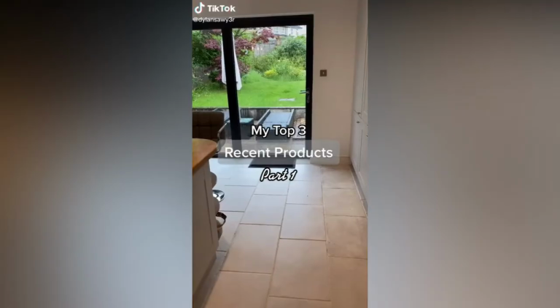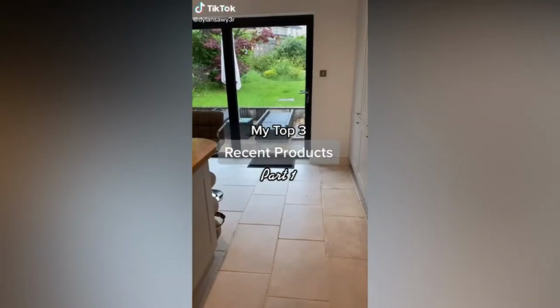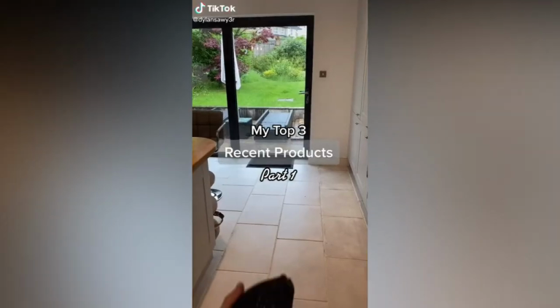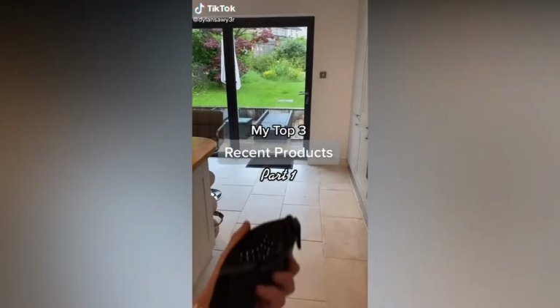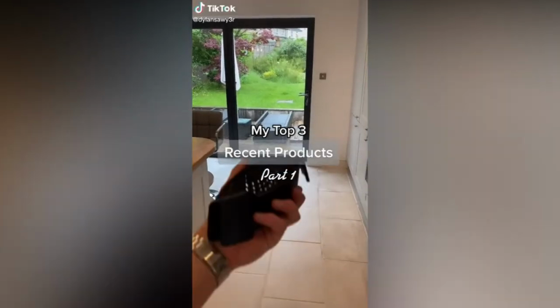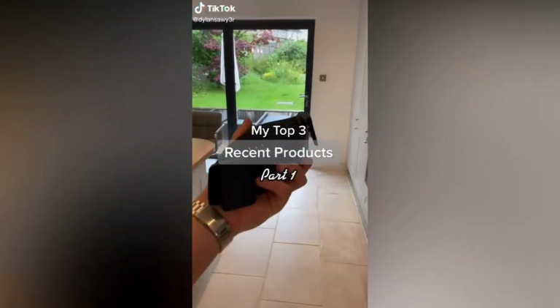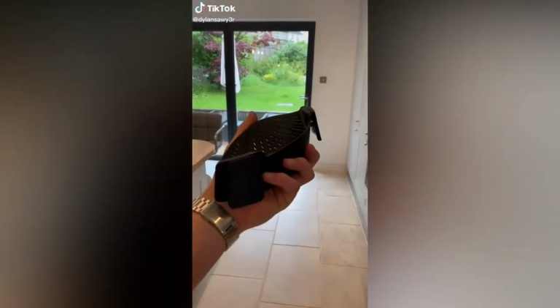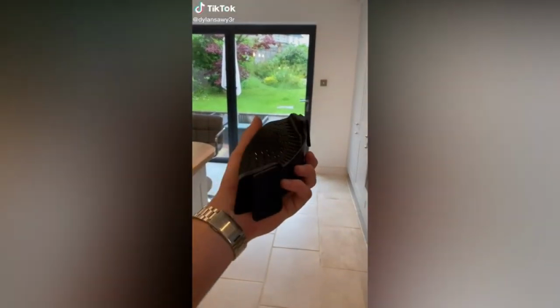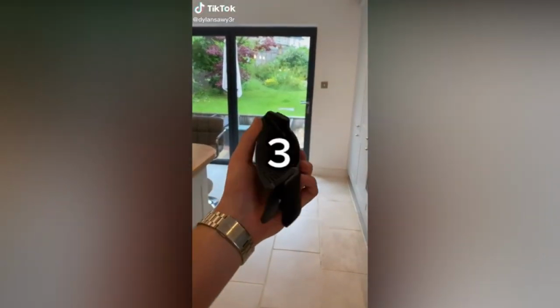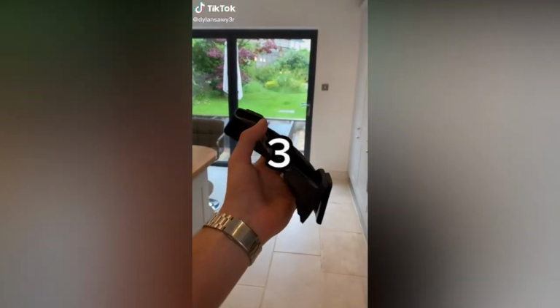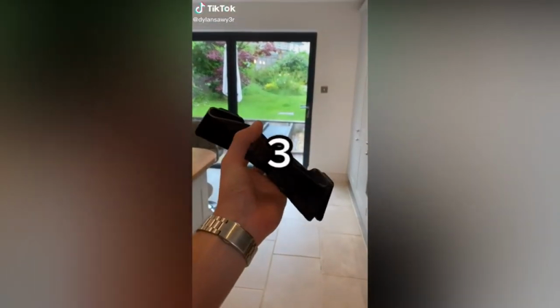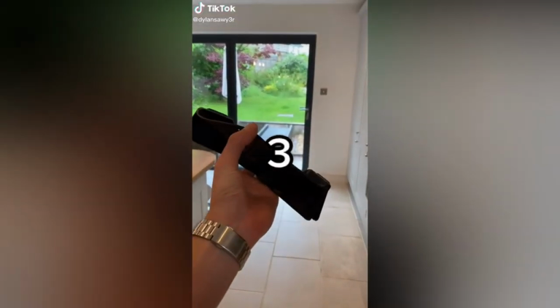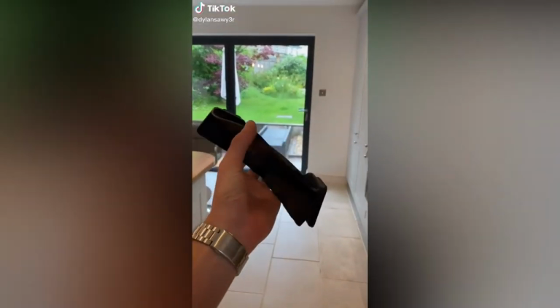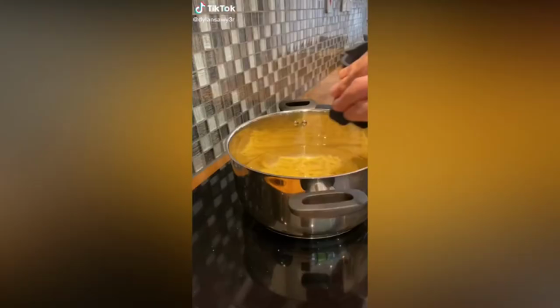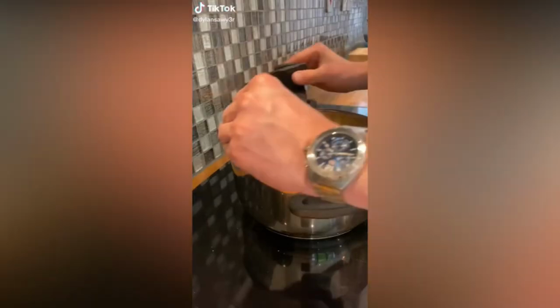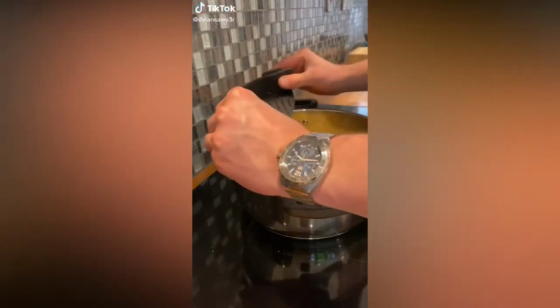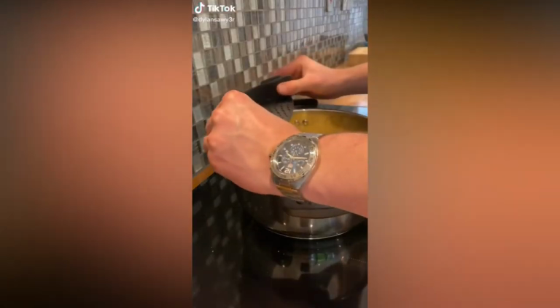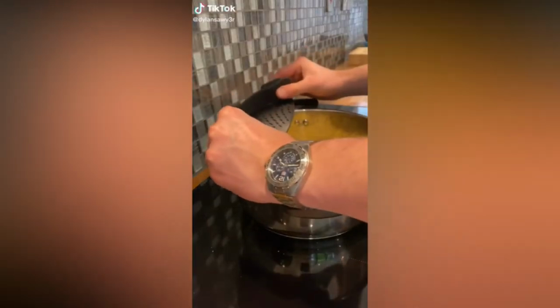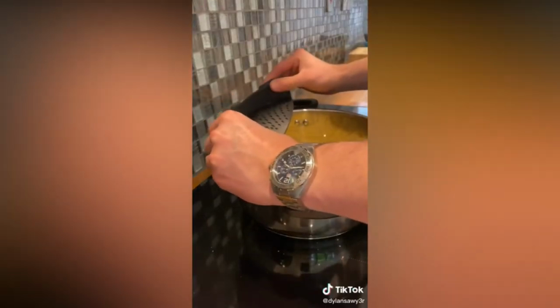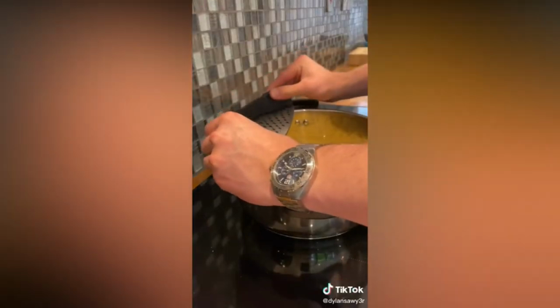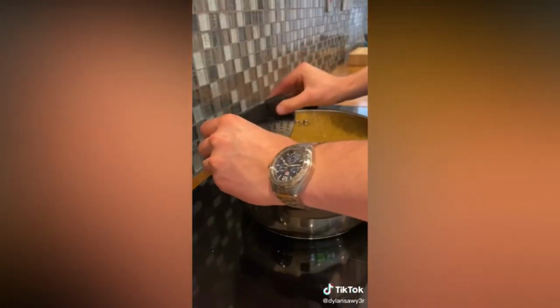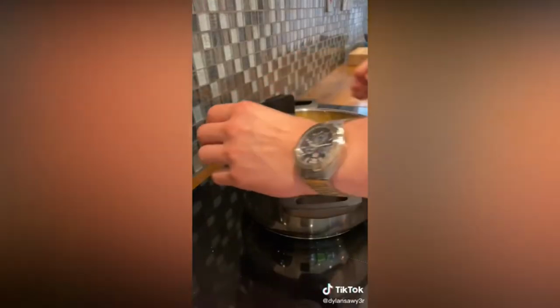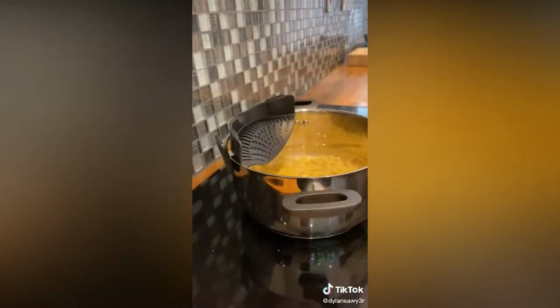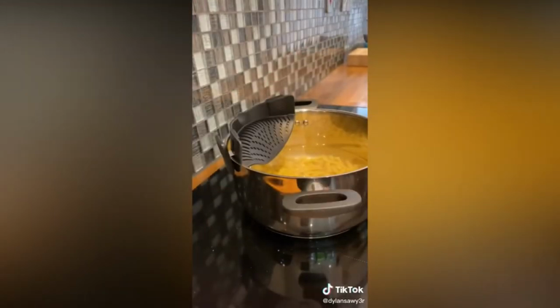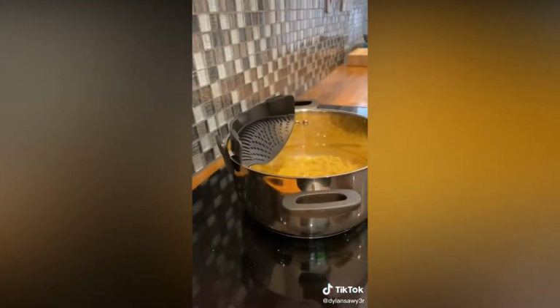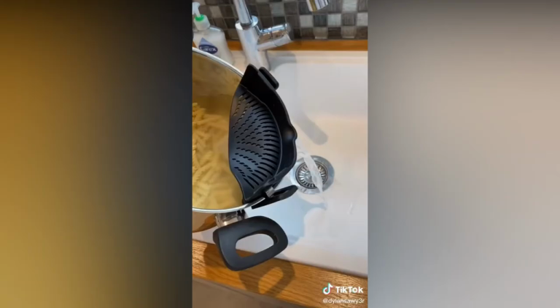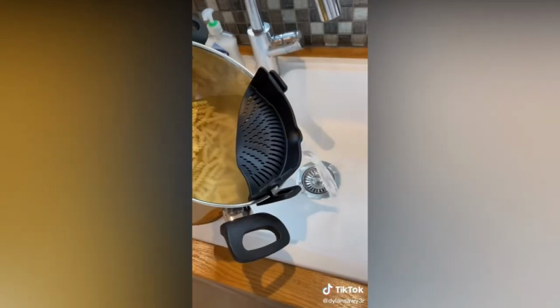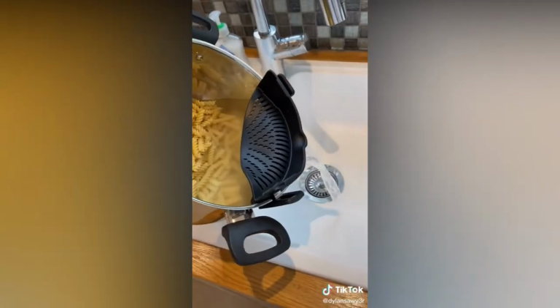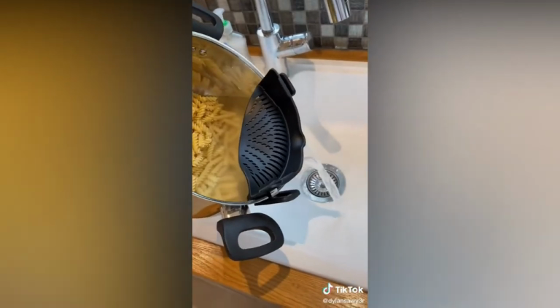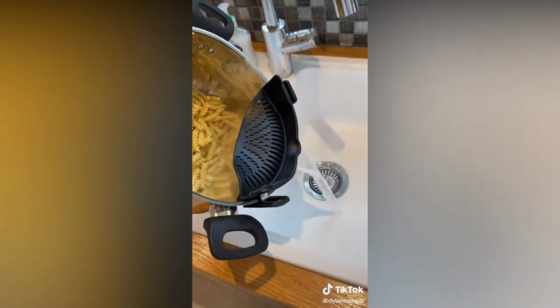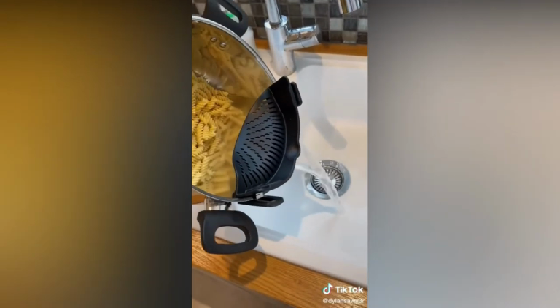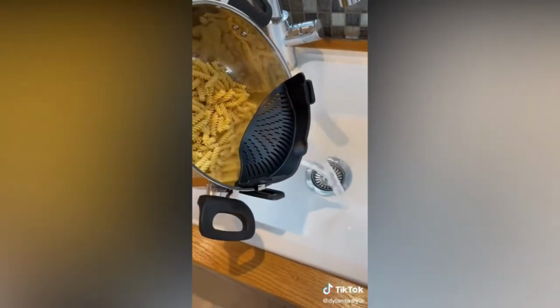Three recent products, part one. Number three is the clip-on strainer. It is handy, easy to use, and works very well.